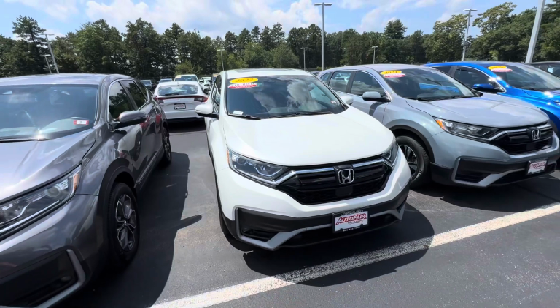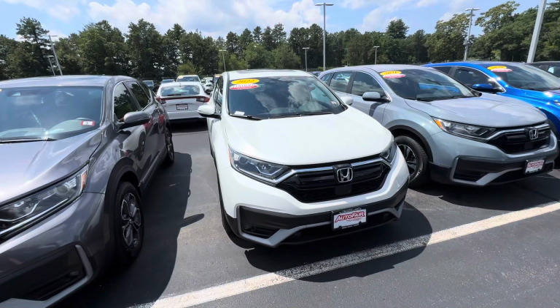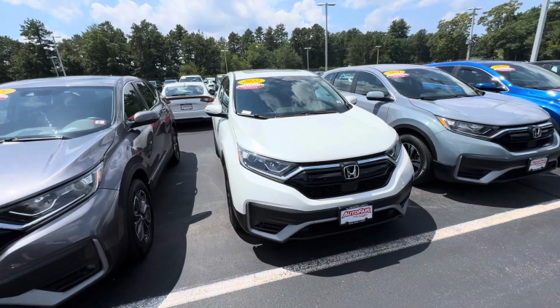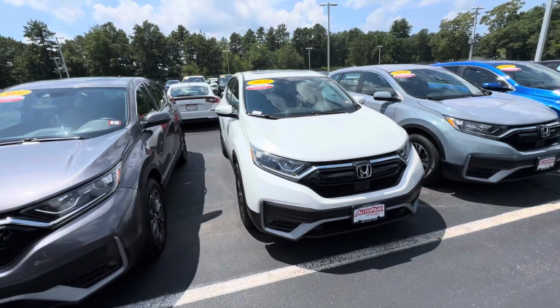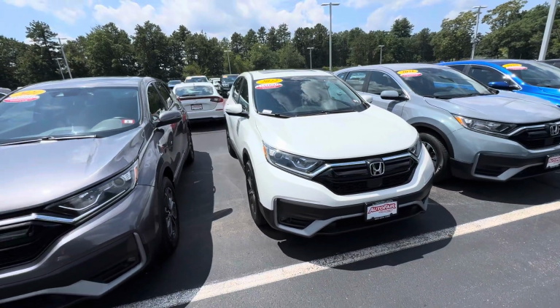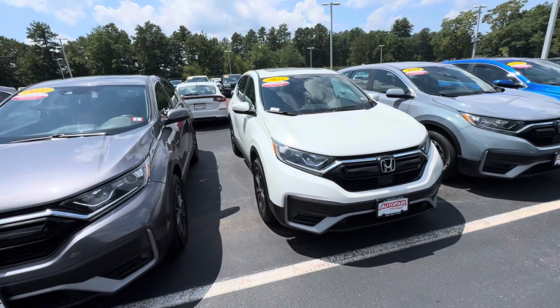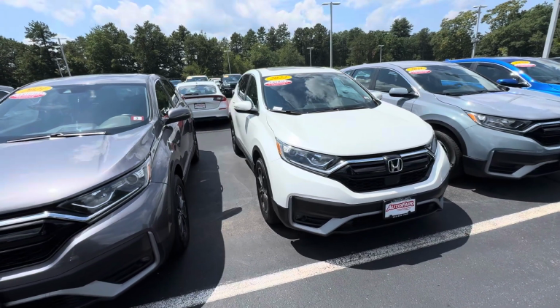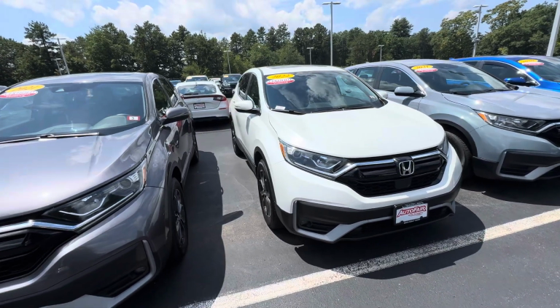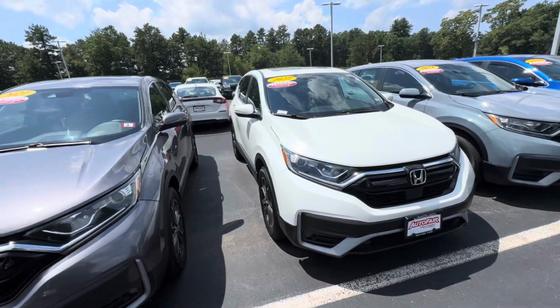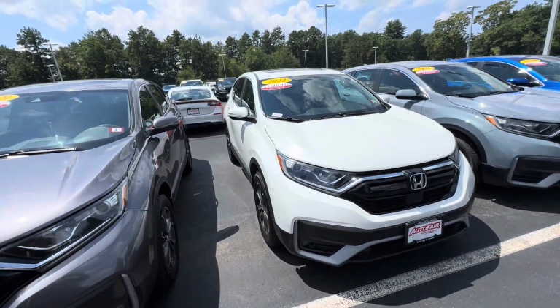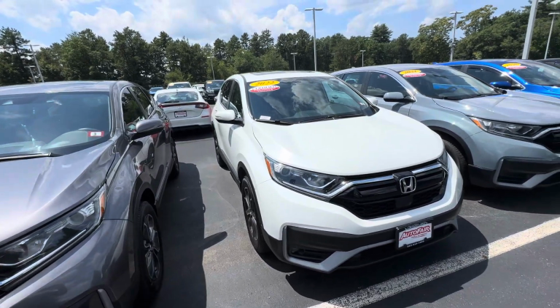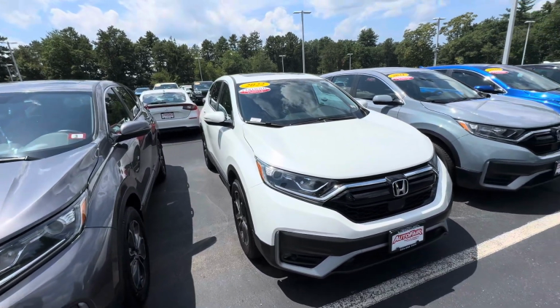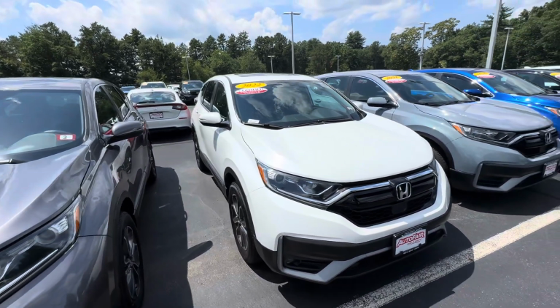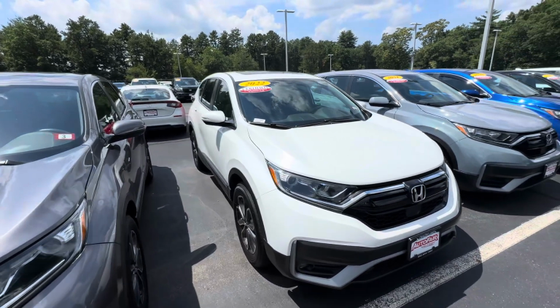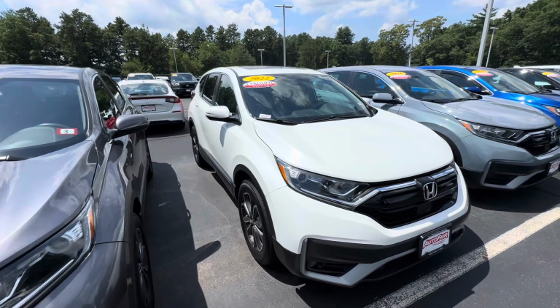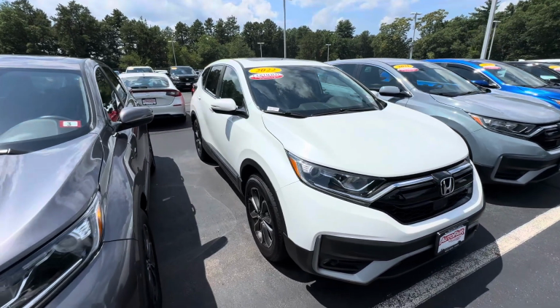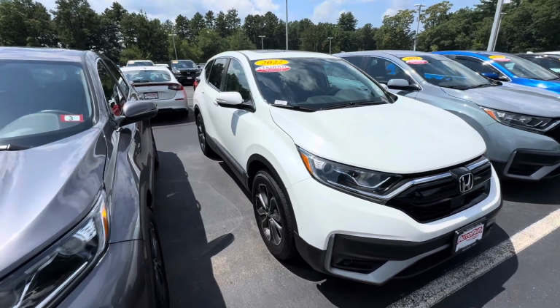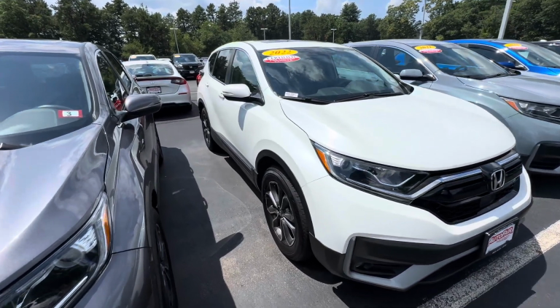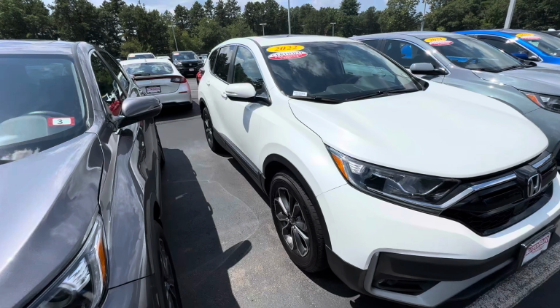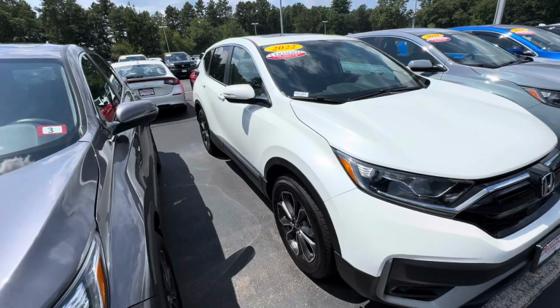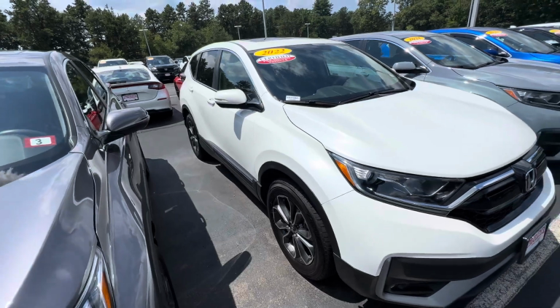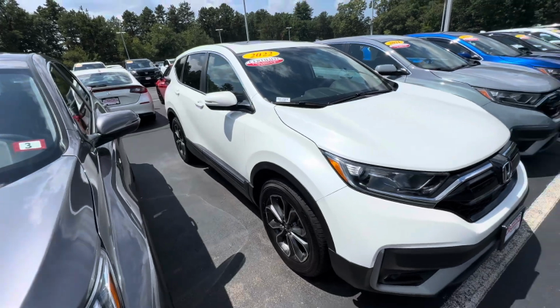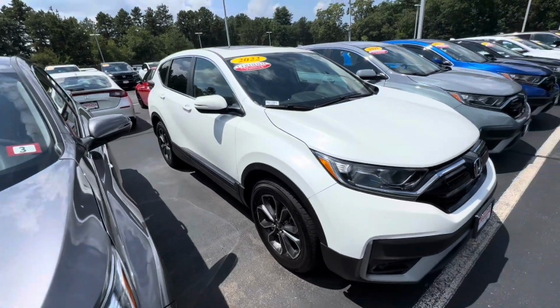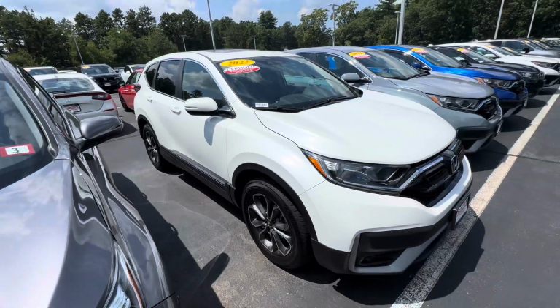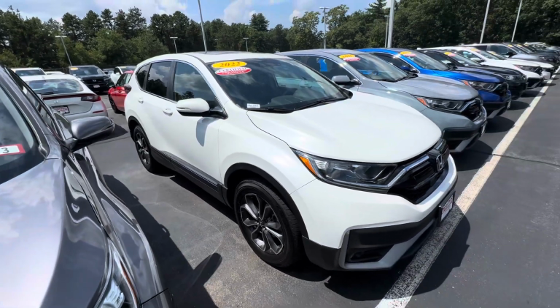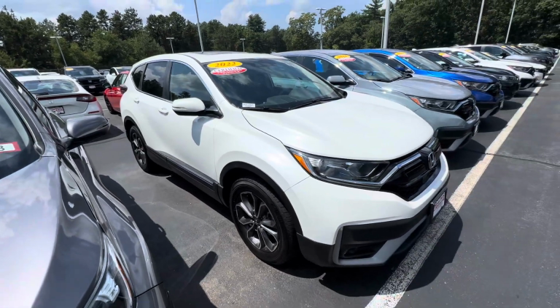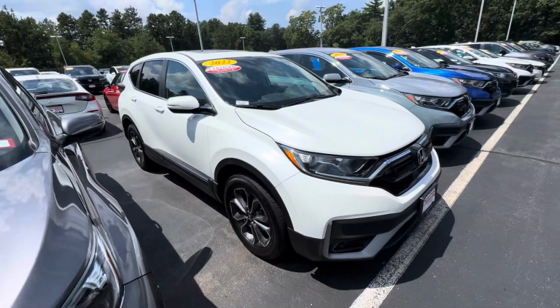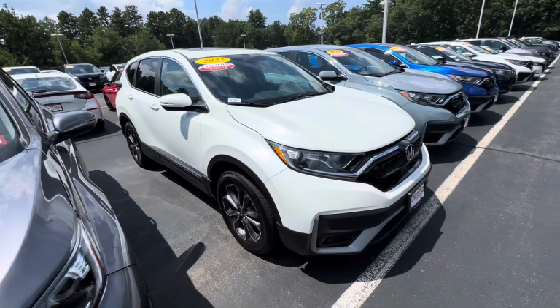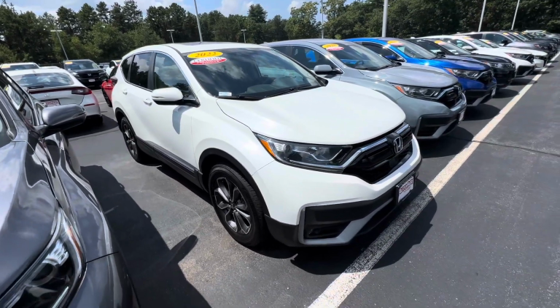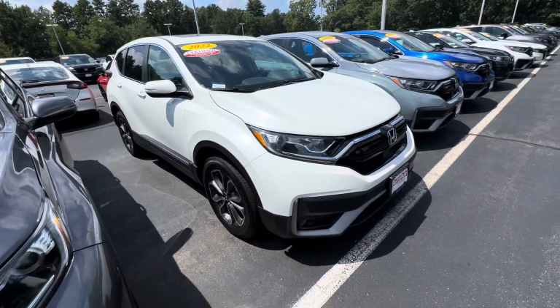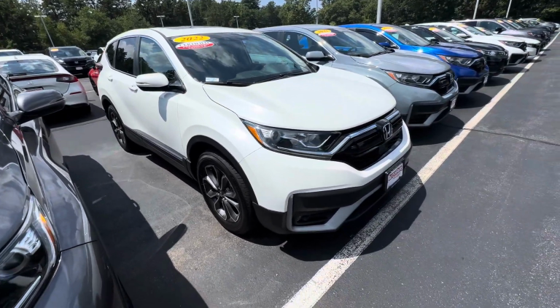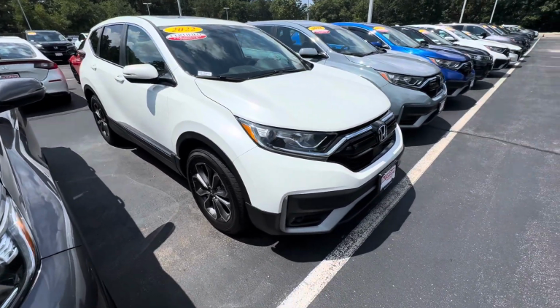Hi Francisco, this is Andrew with Auto for Honda. I wanted to show you a preview of your 2022 certified CRV. Let me bring around the vehicle here and show you some features.